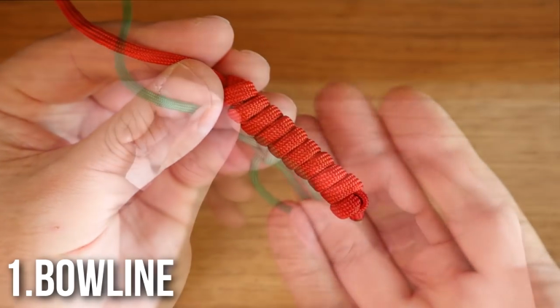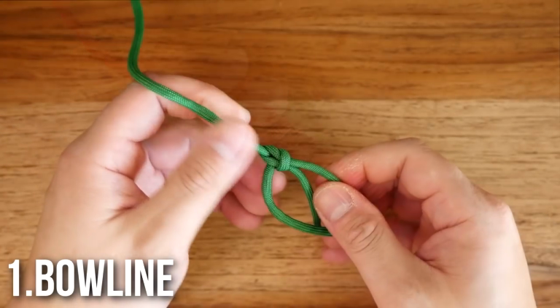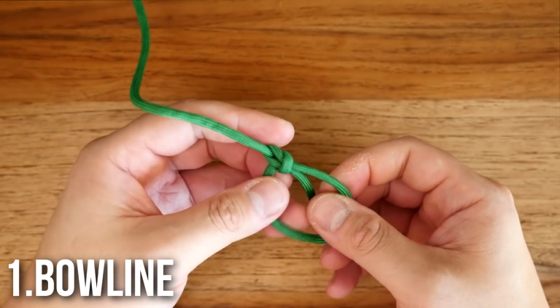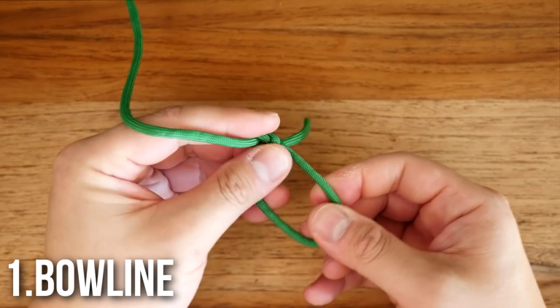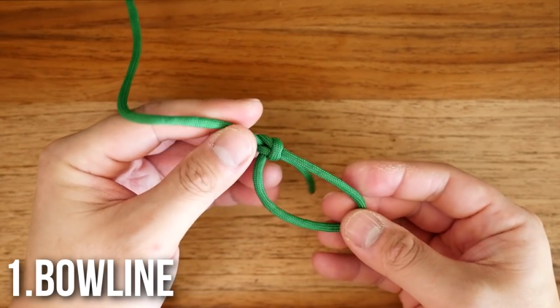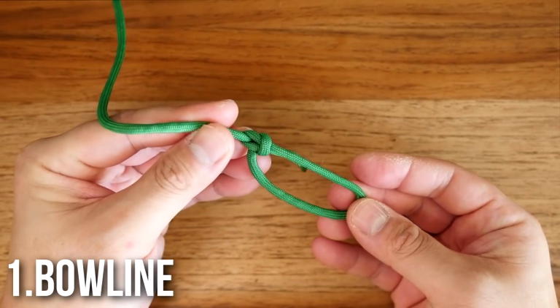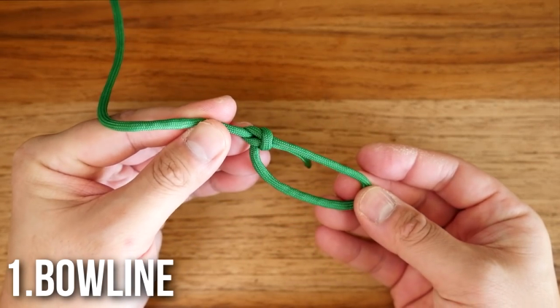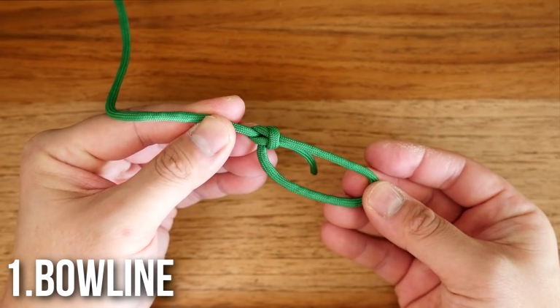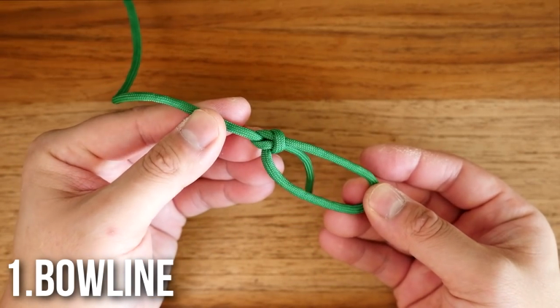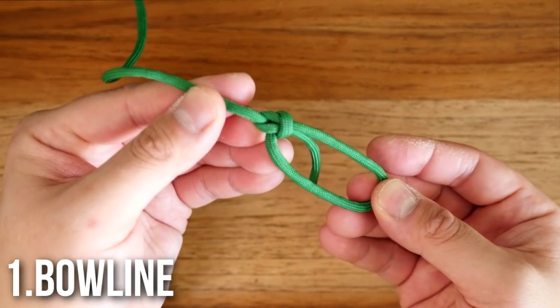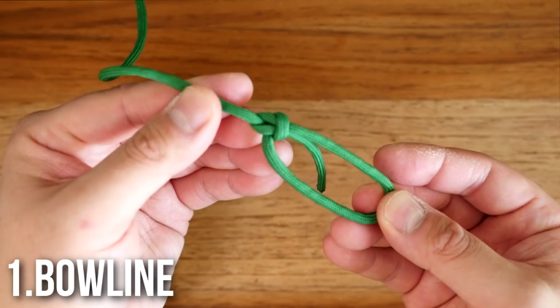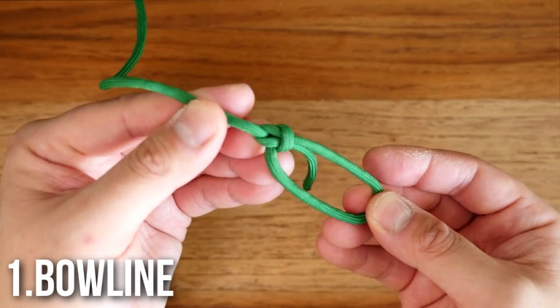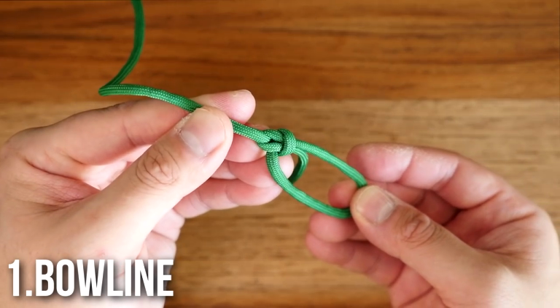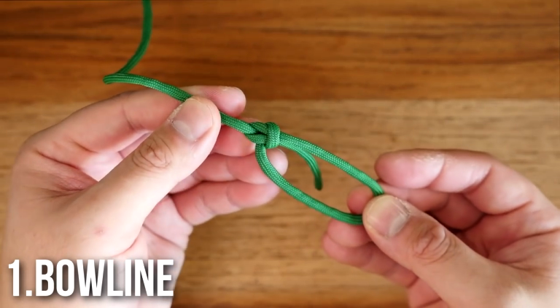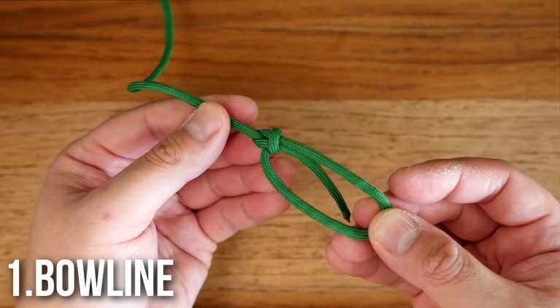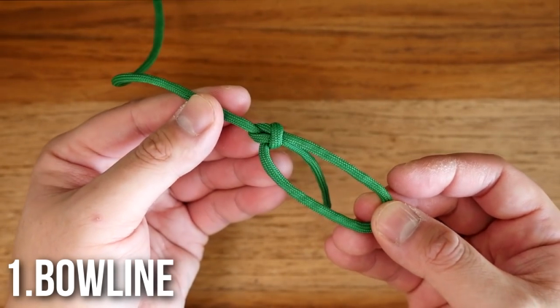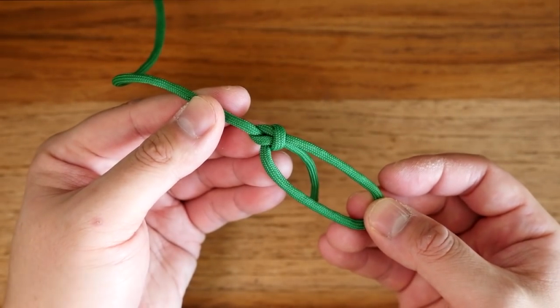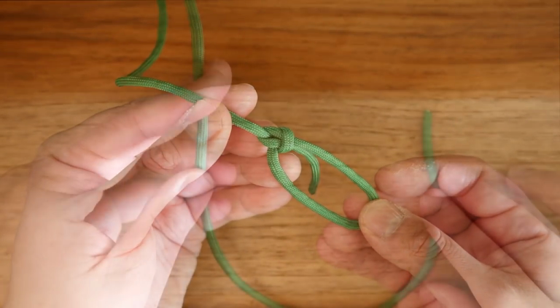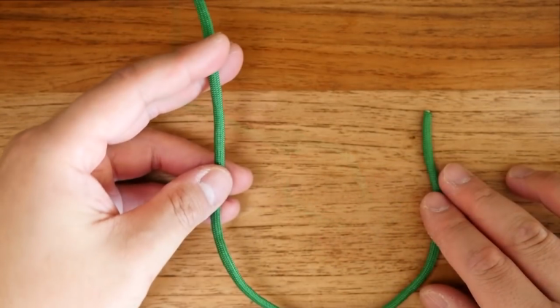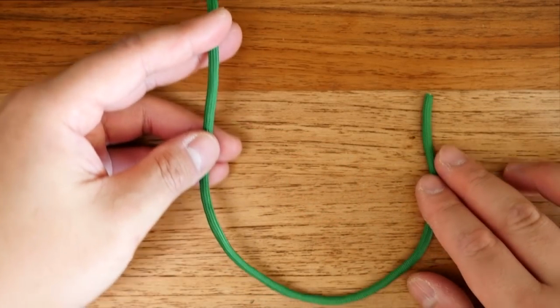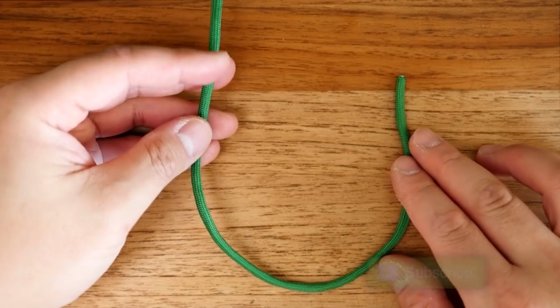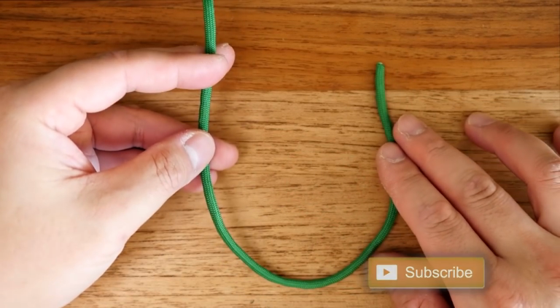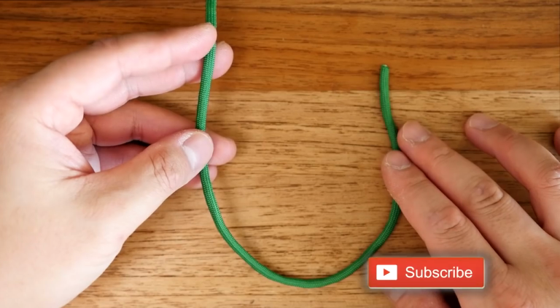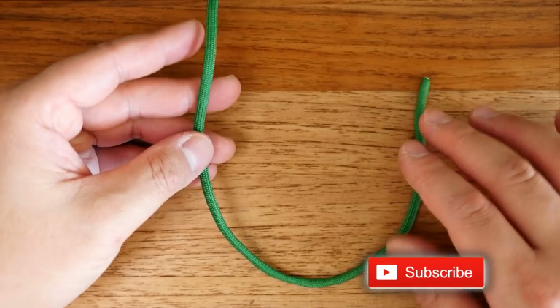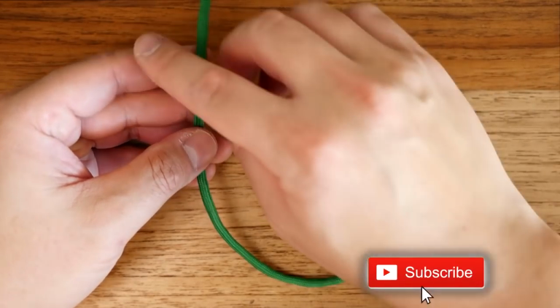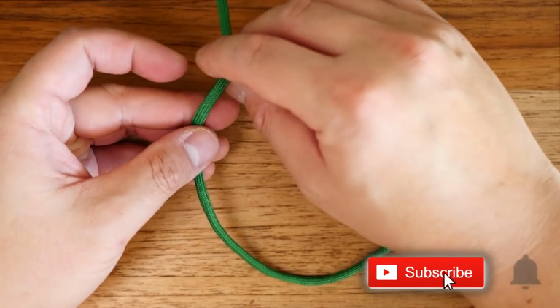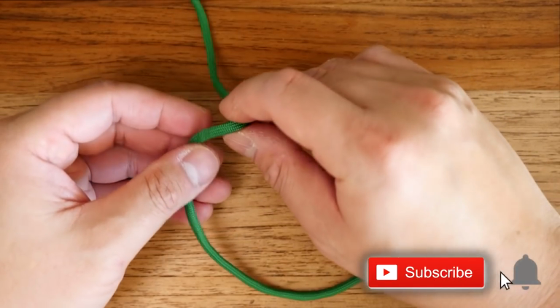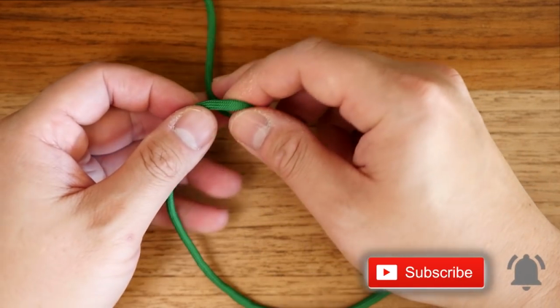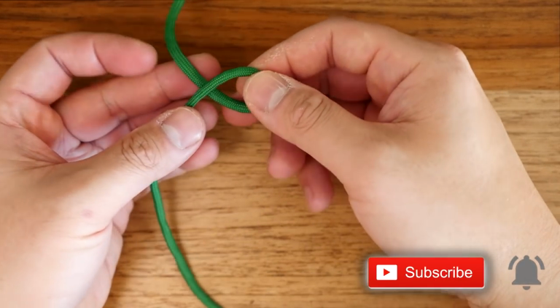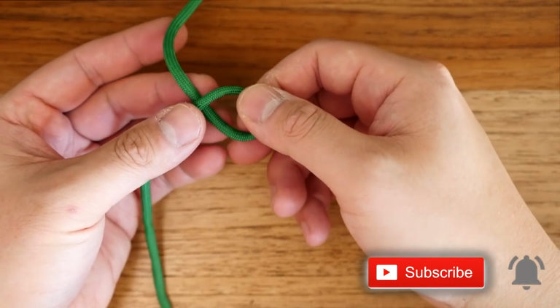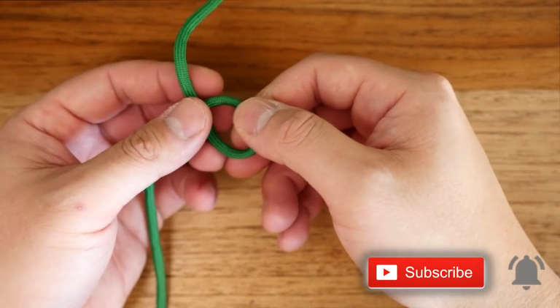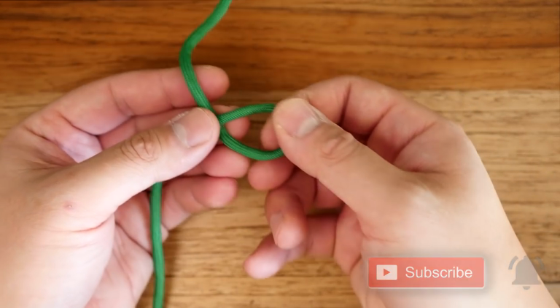Number one: the bowline. I said bowline and not bowline. This is an excellent knot to create a fixed loop at the end of a line. To tie this knot, we're going to create a clockwise loop, like so.